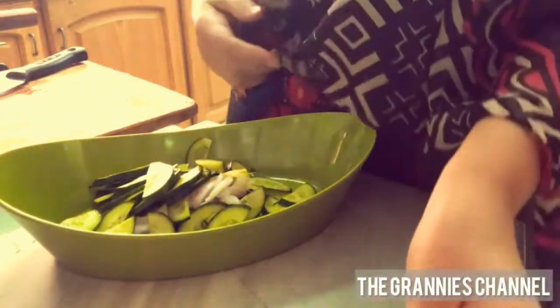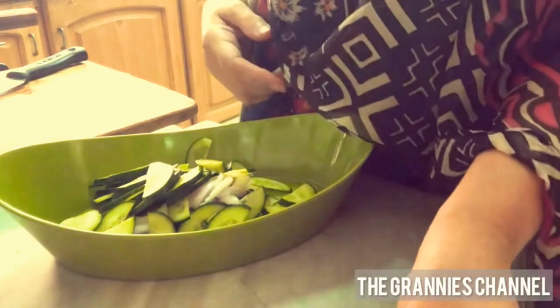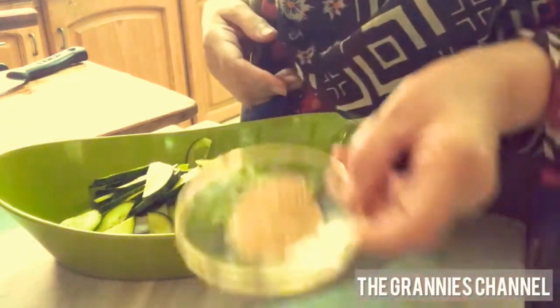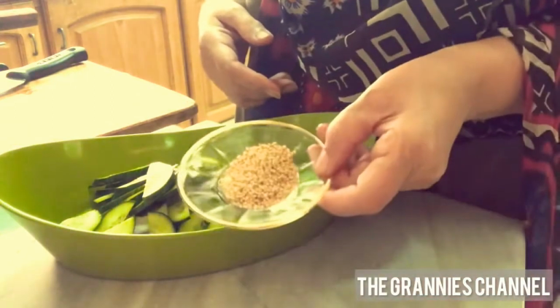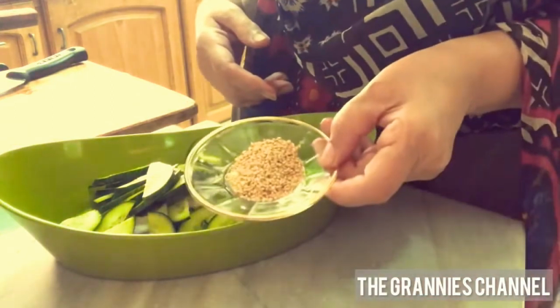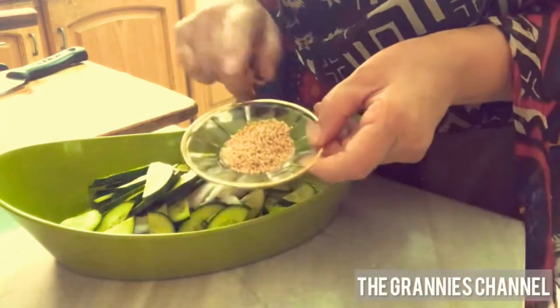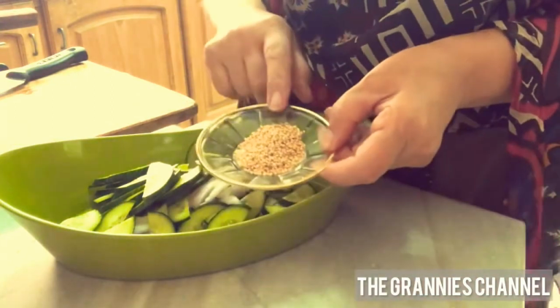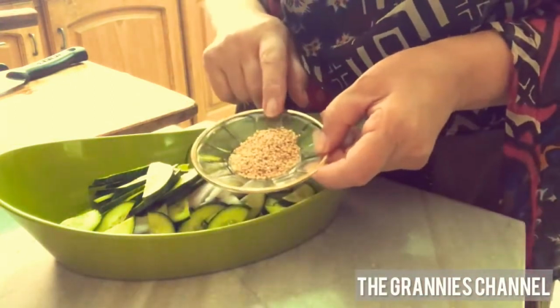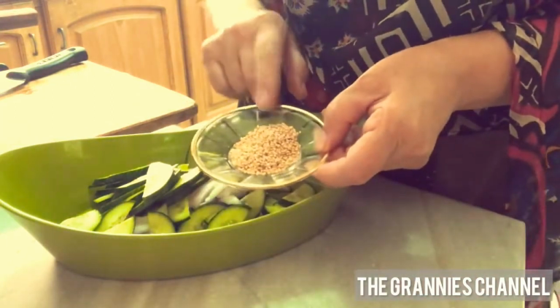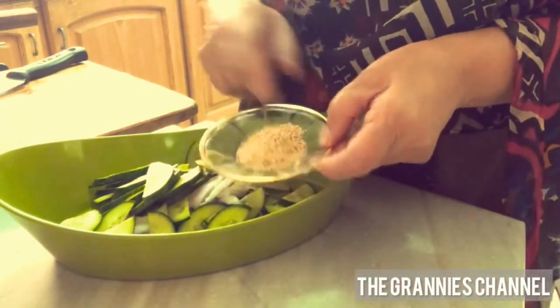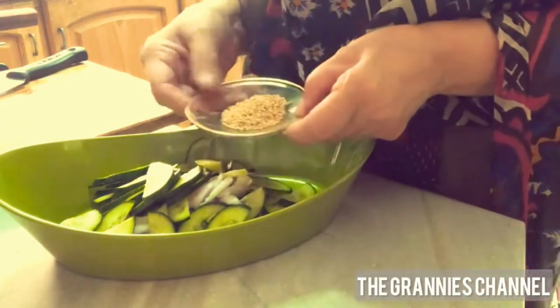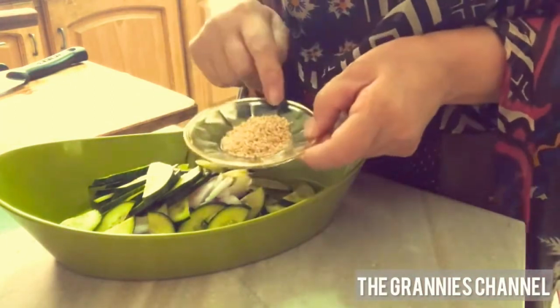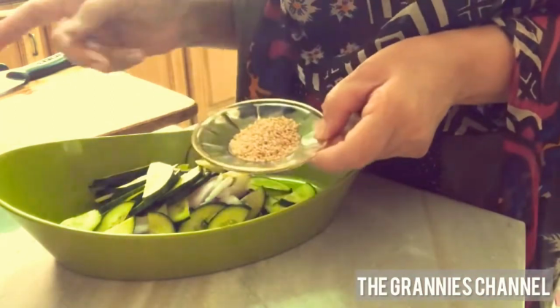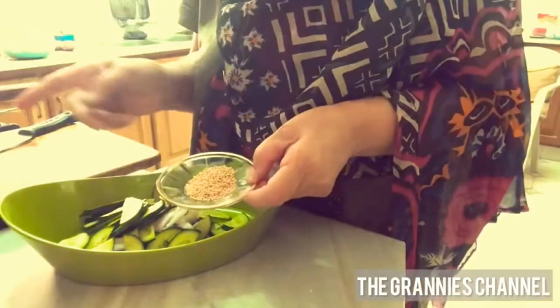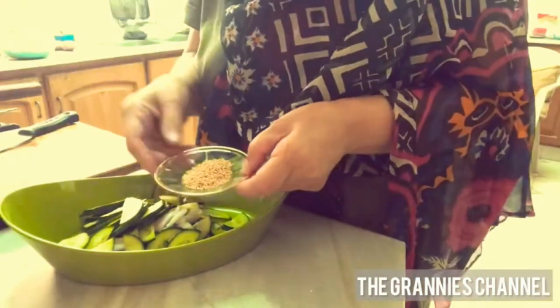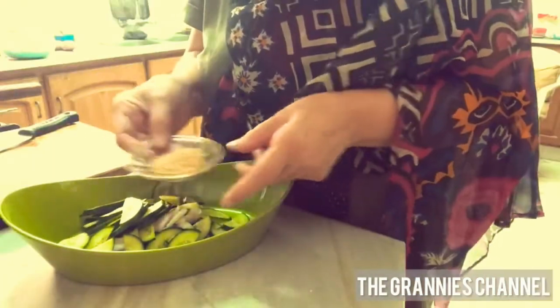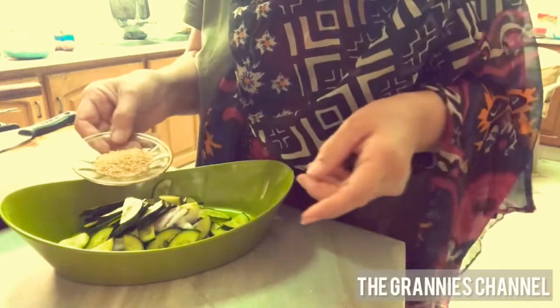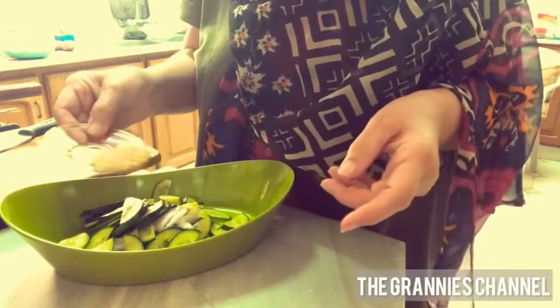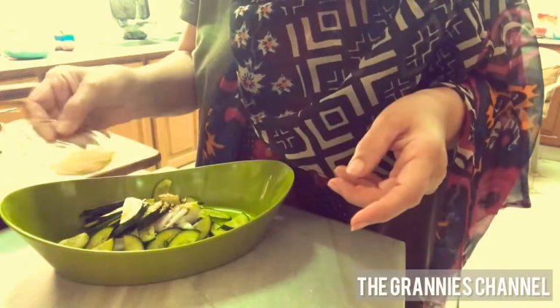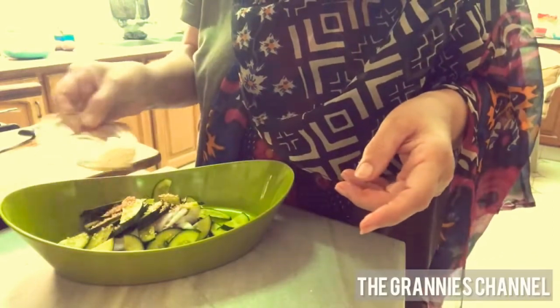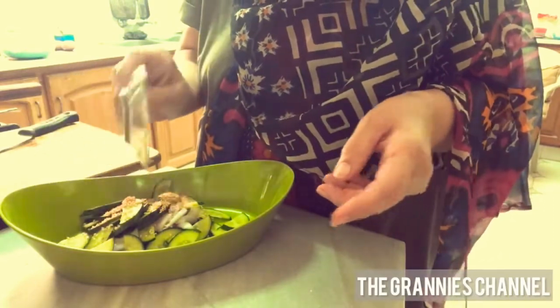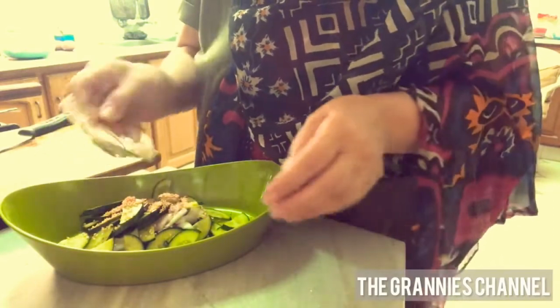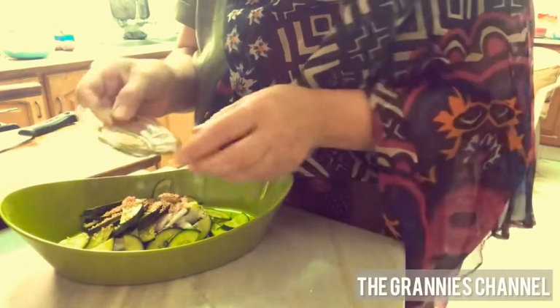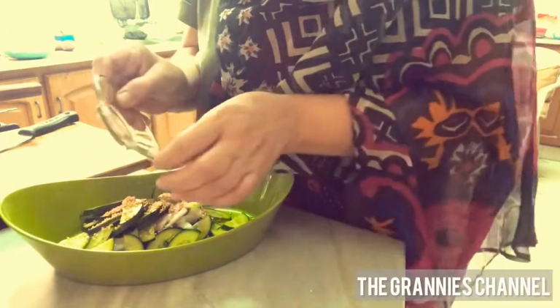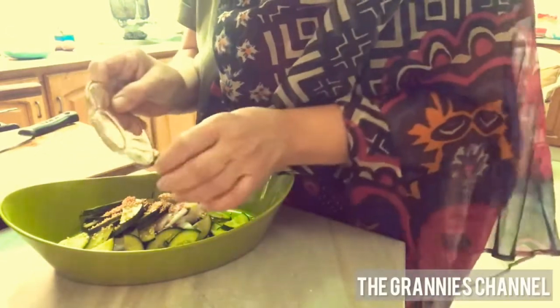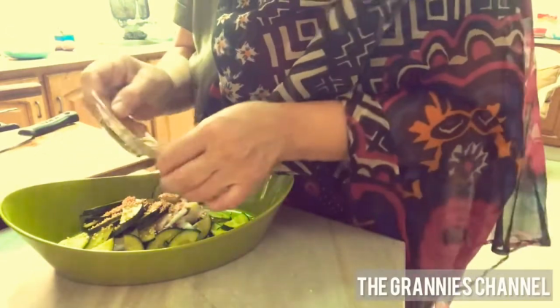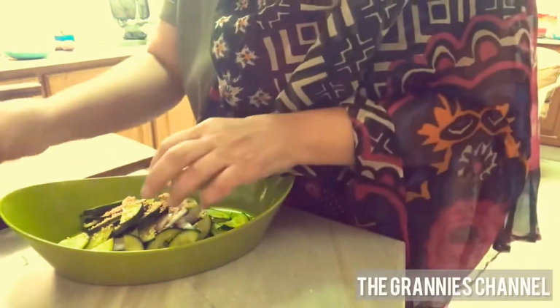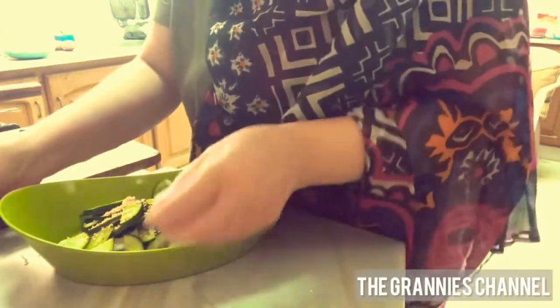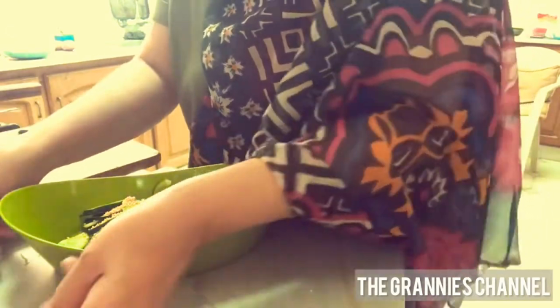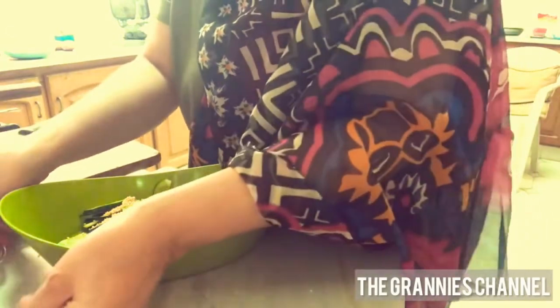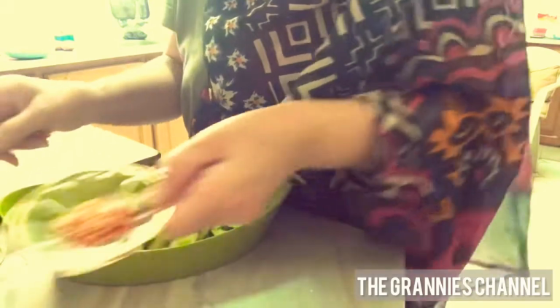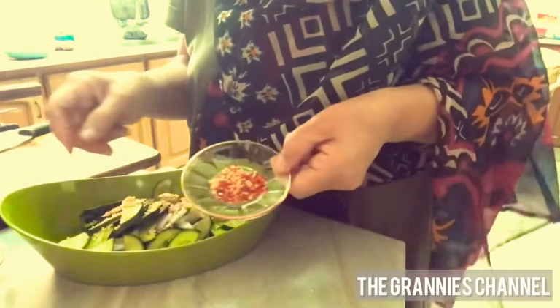You can also add sesame seeds. I will add sesame seeds with dry roast. With this, you will add chili flakes.